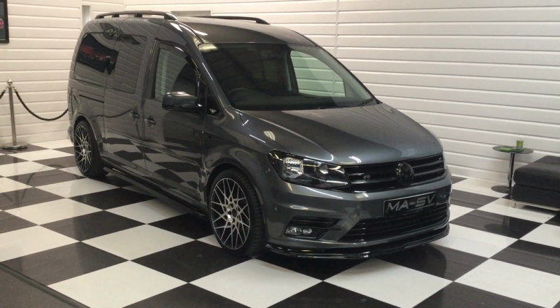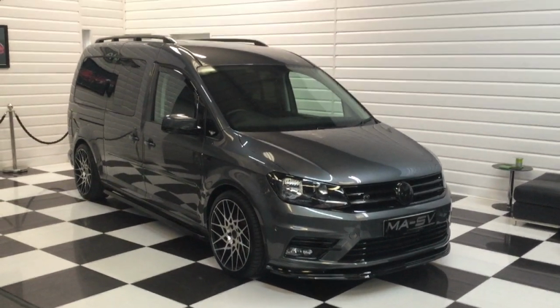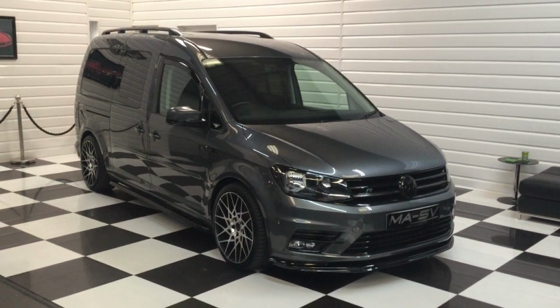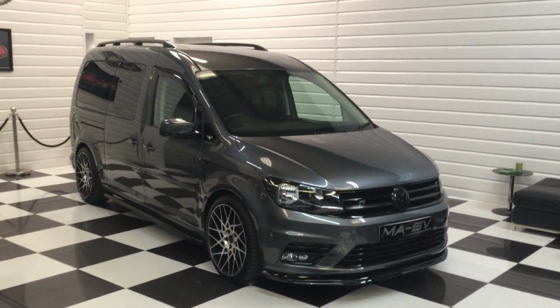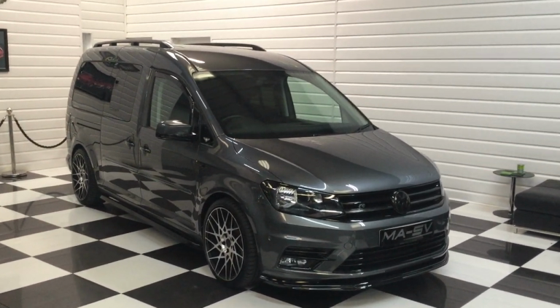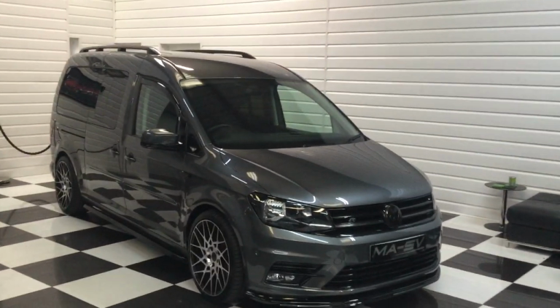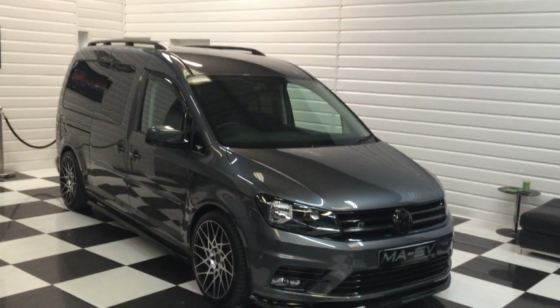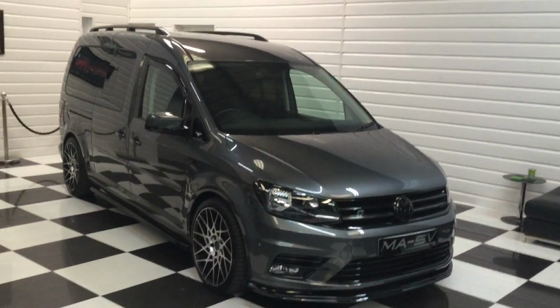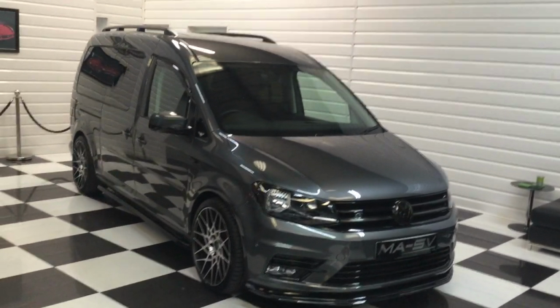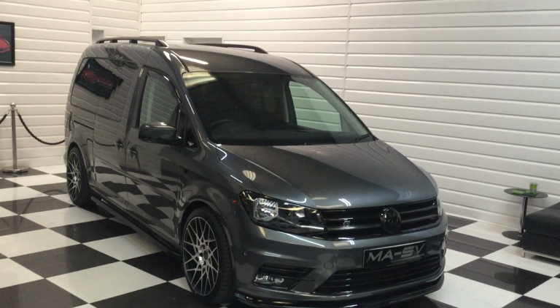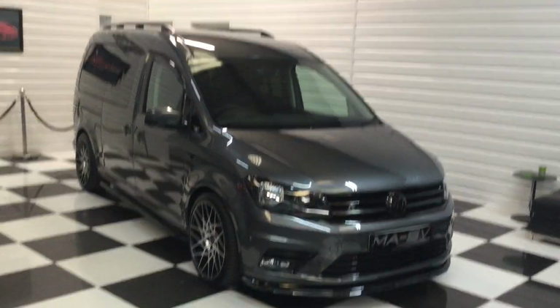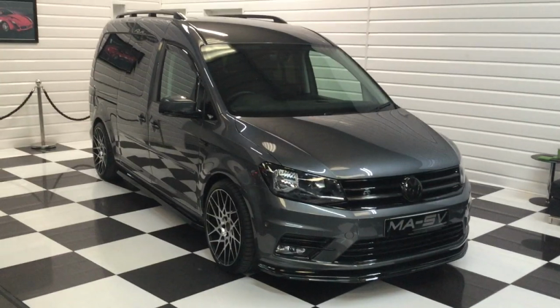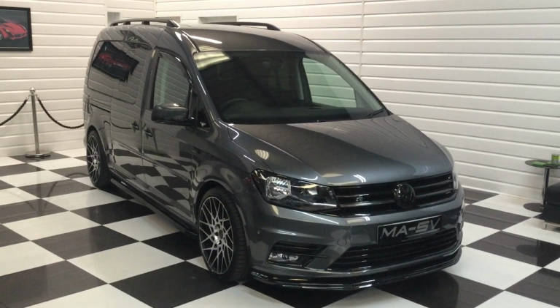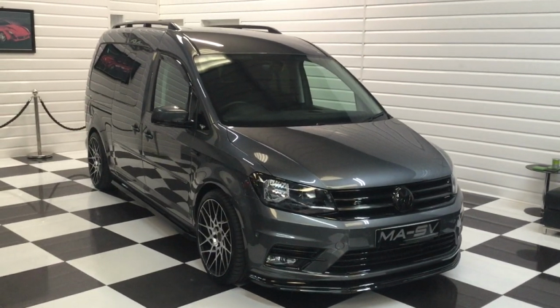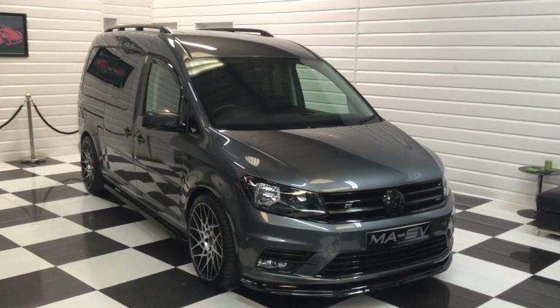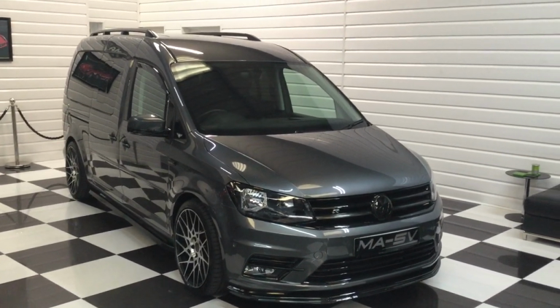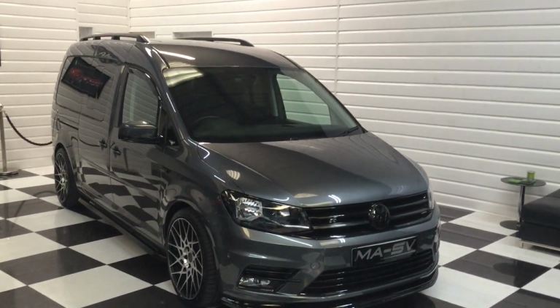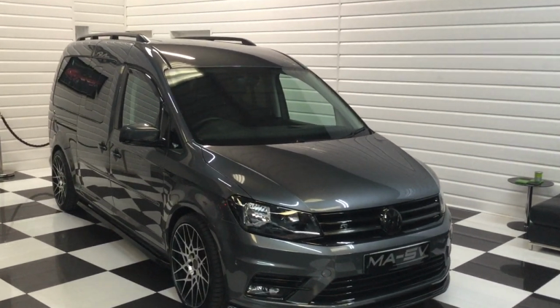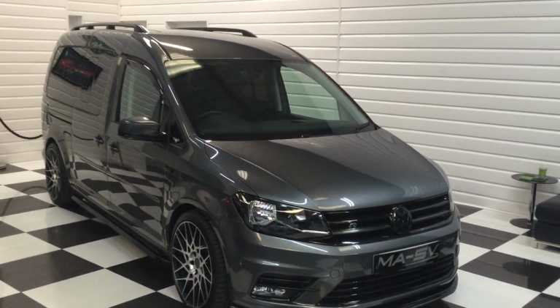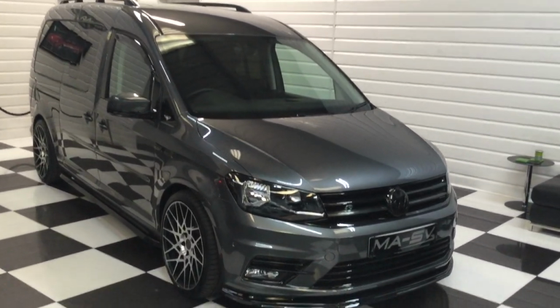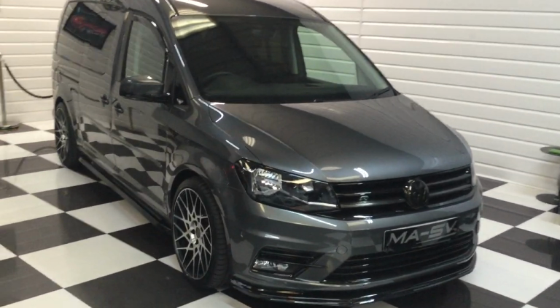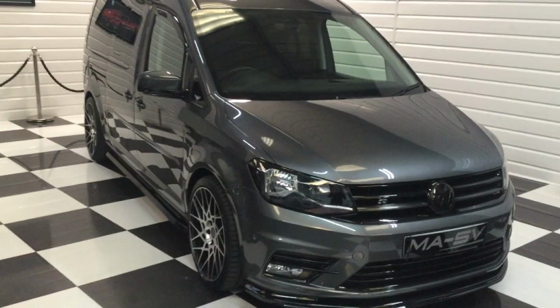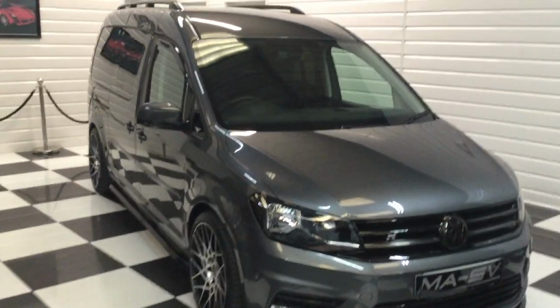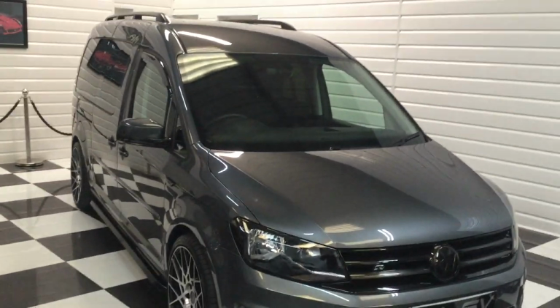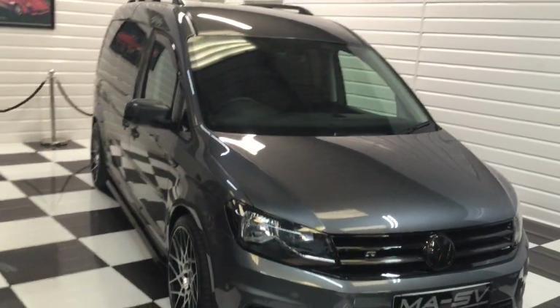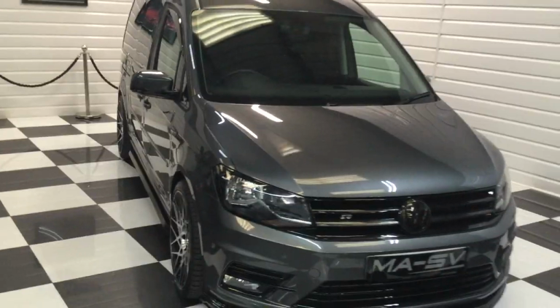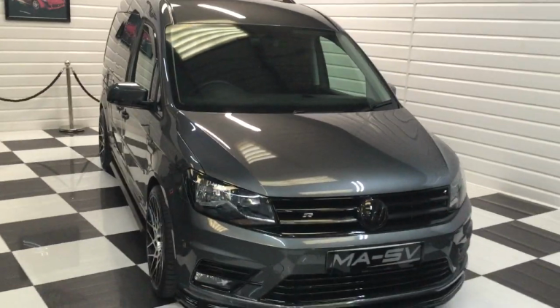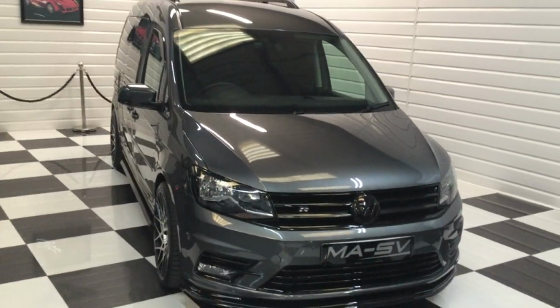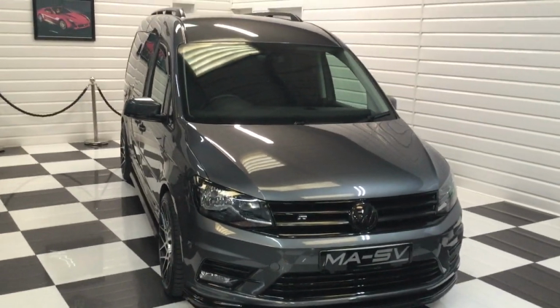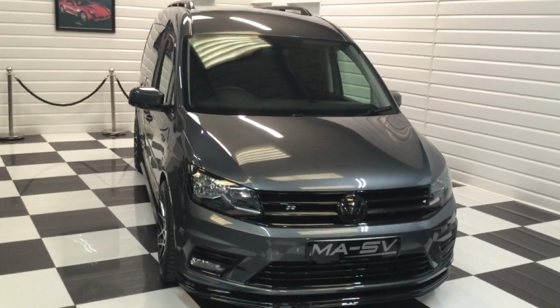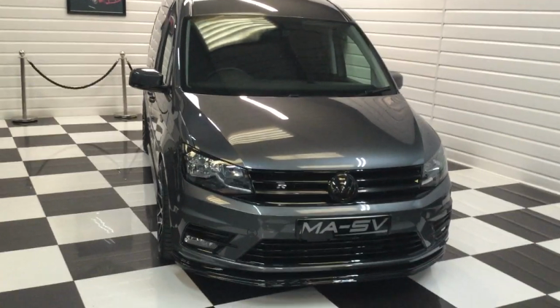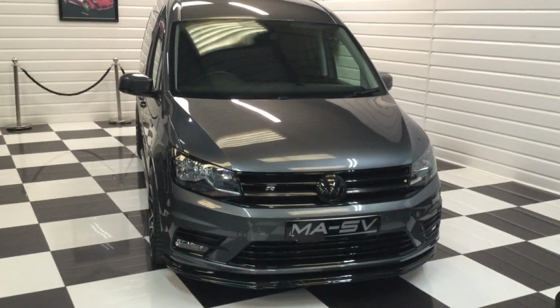I'm just going to show around this Caddy Maxi Life. This is a seven-seater, 150 brake horsepower, DSG automatic, fitted with our R styling pack in one of the nicest colours, indium grey metallic.